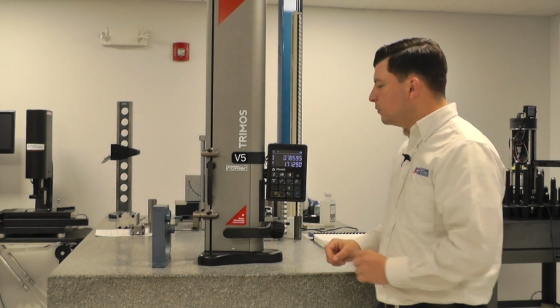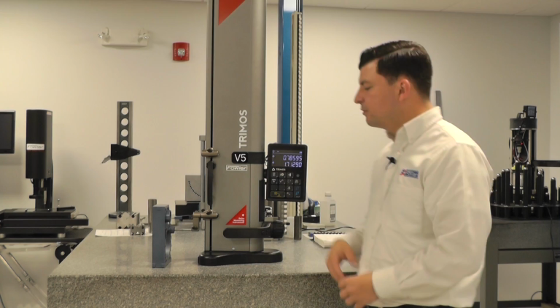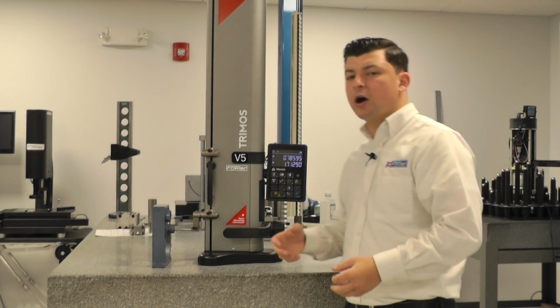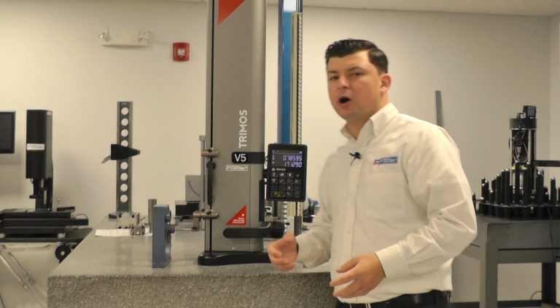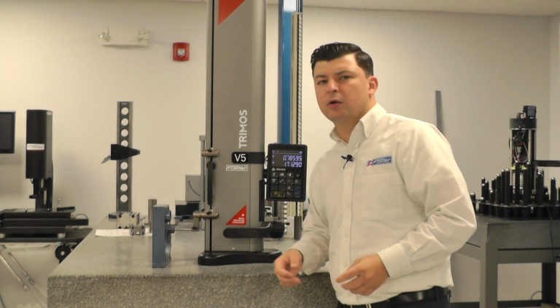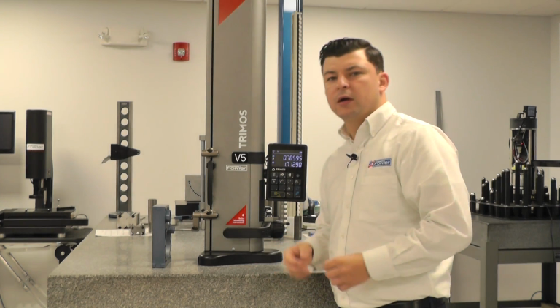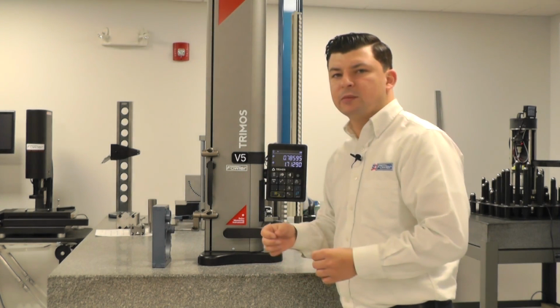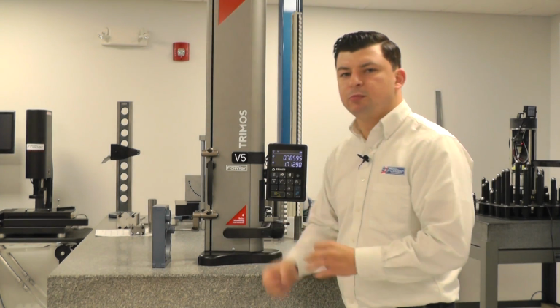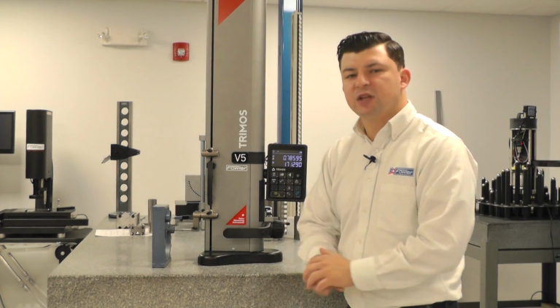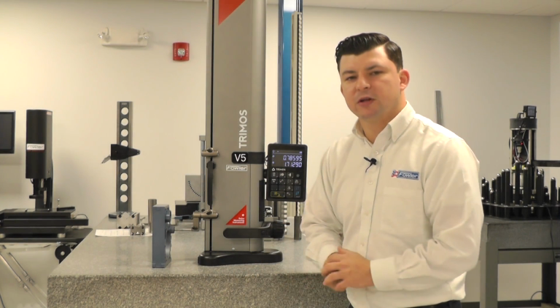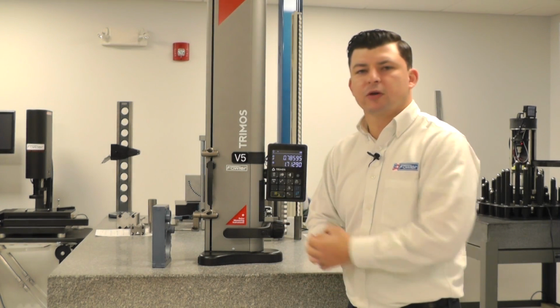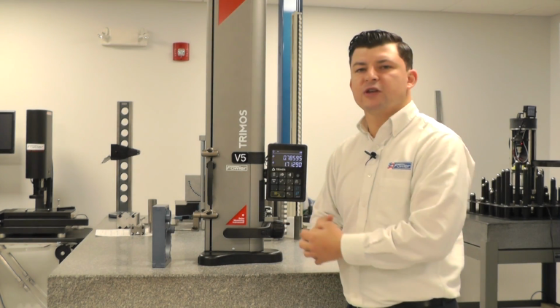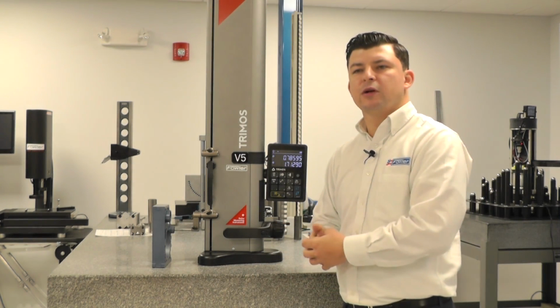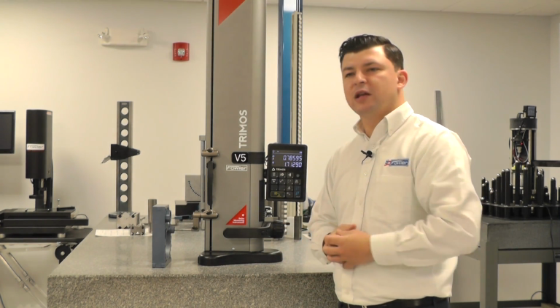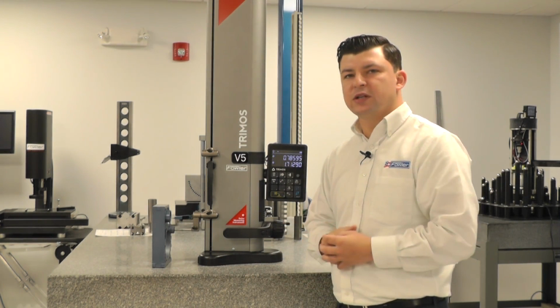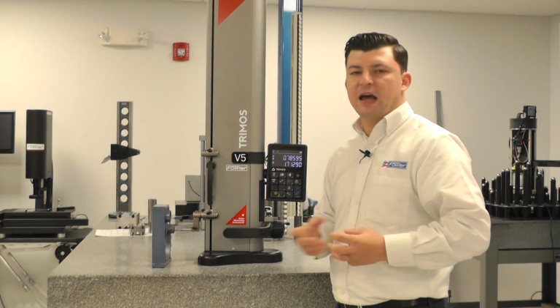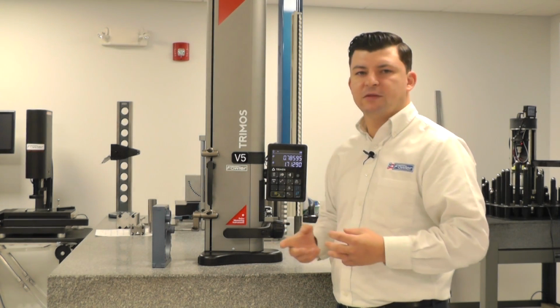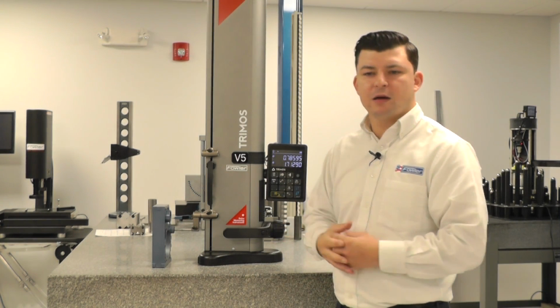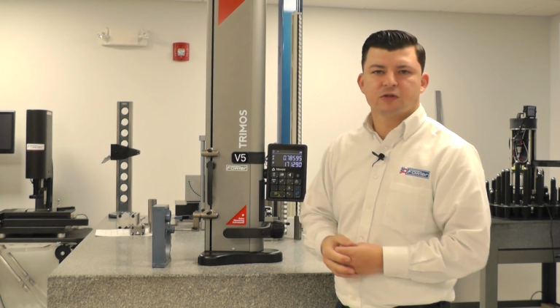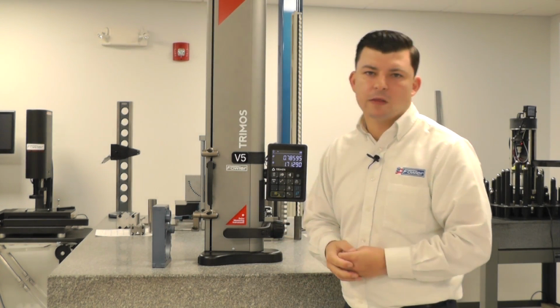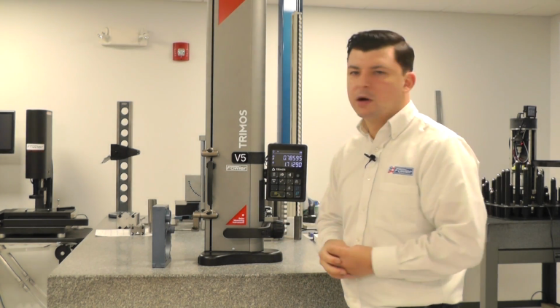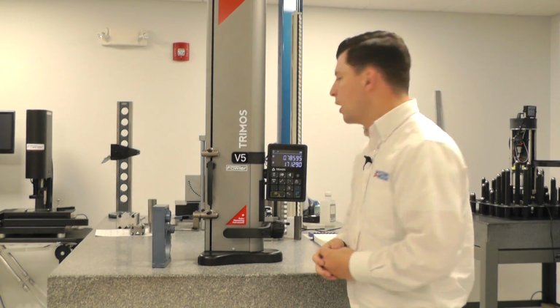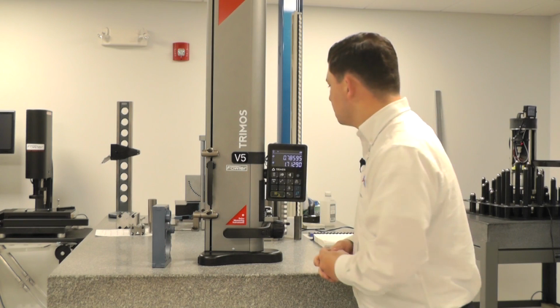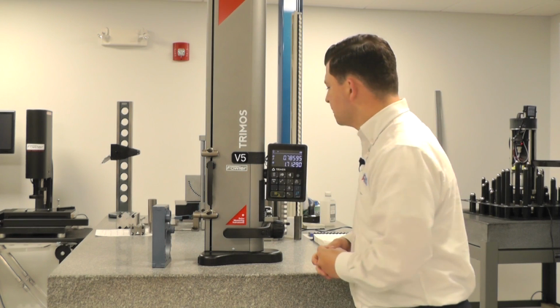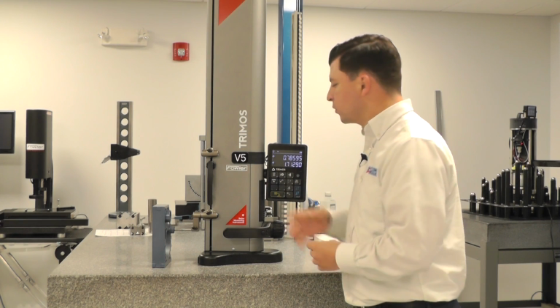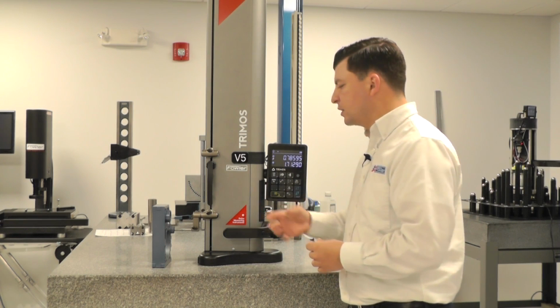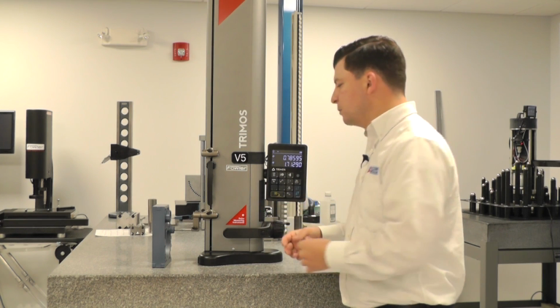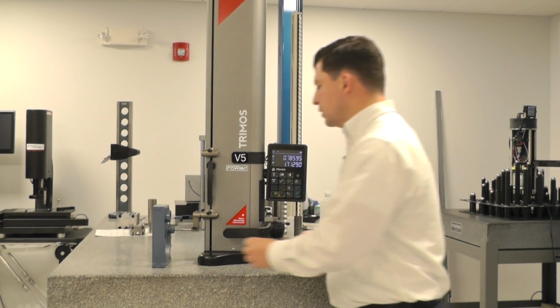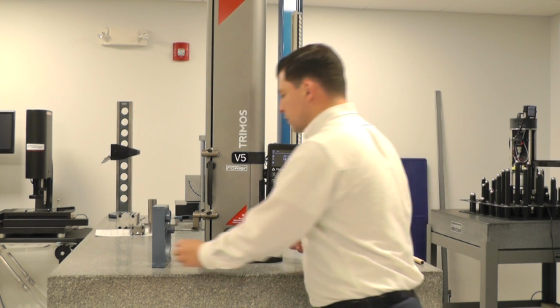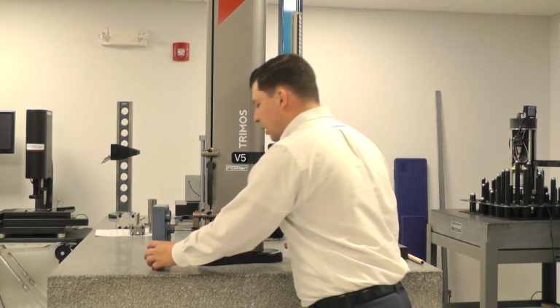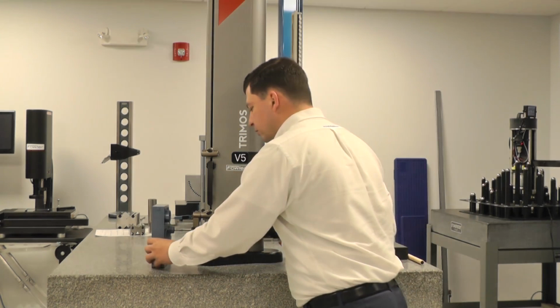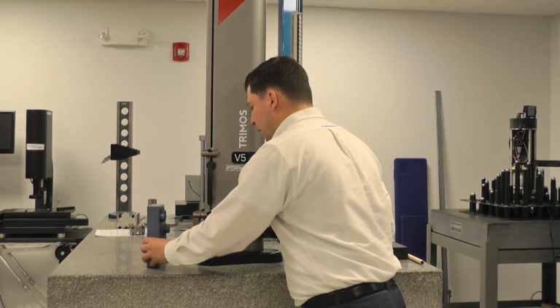A very common callout — it's typically a critical measurement on many prints that have diameters on them. That is how you'll do that.